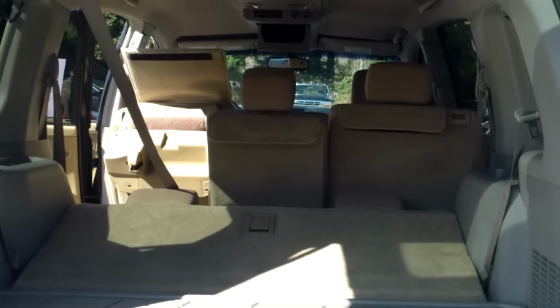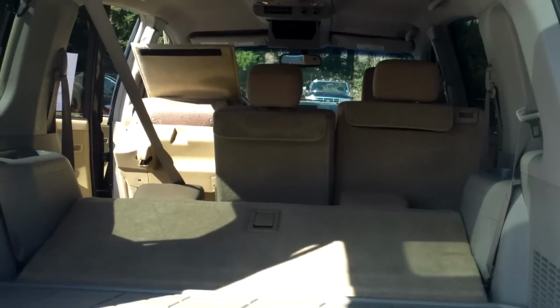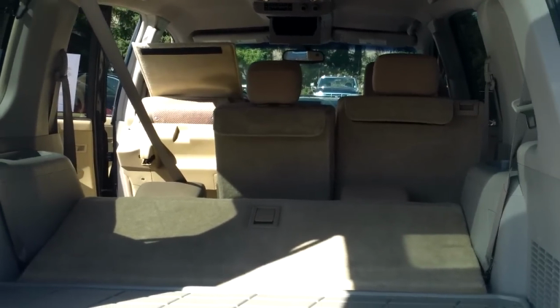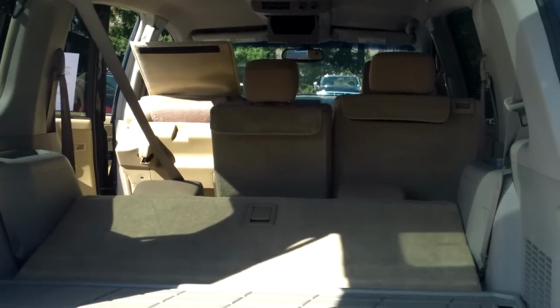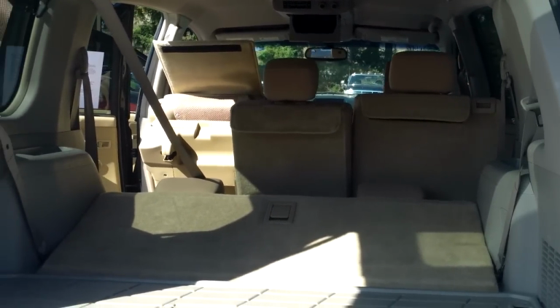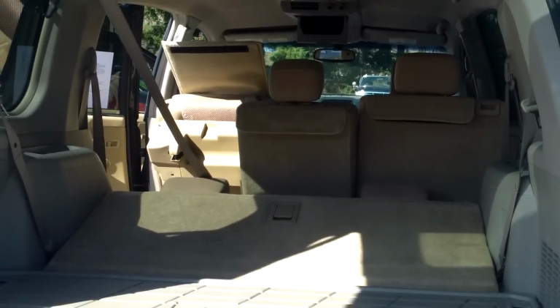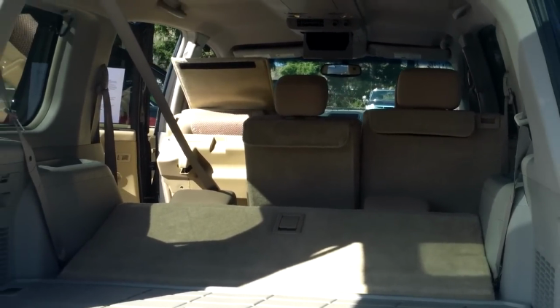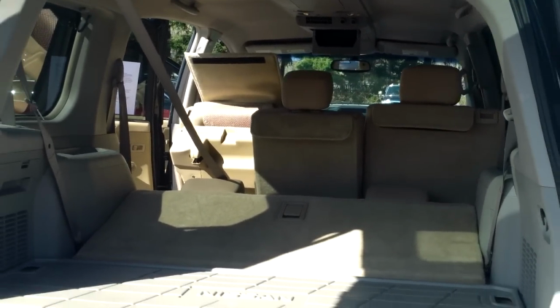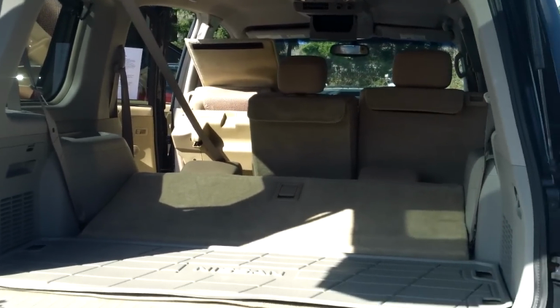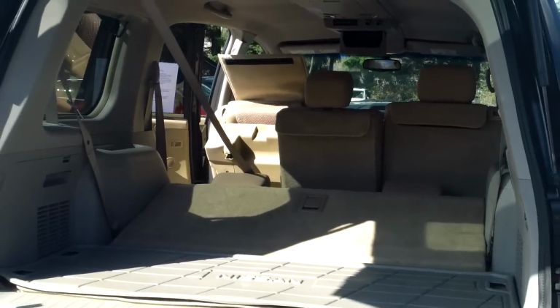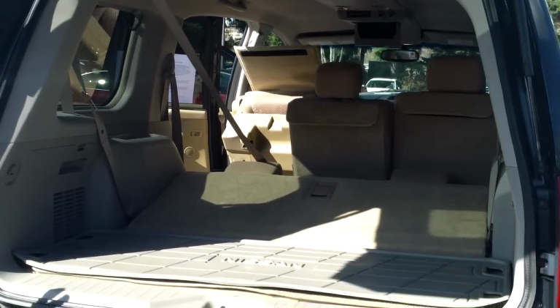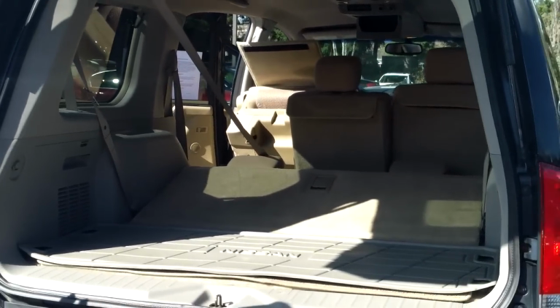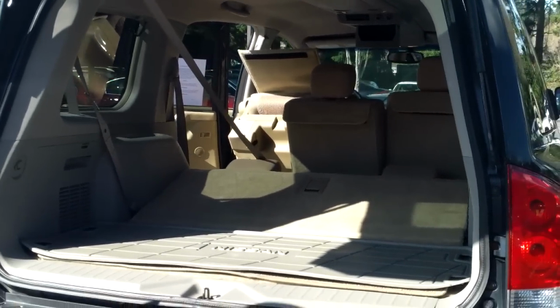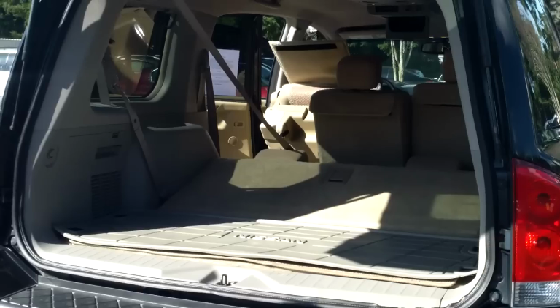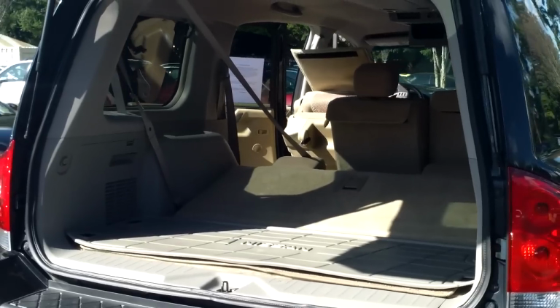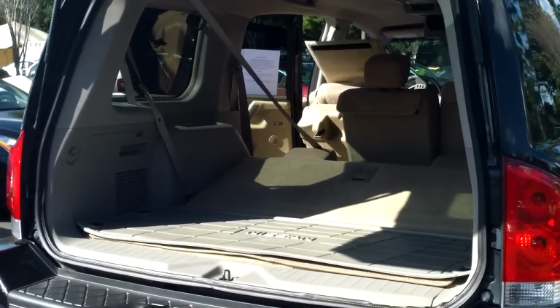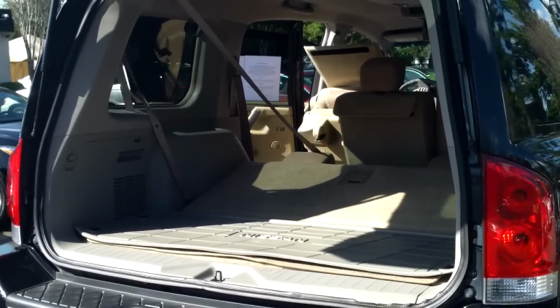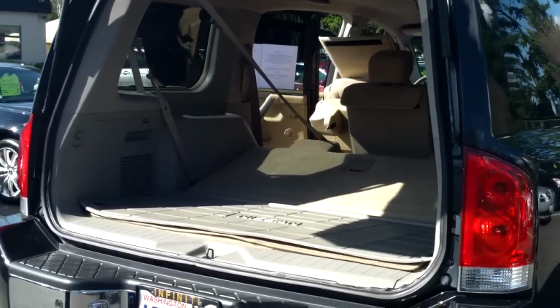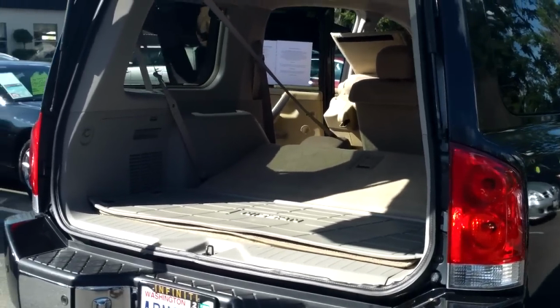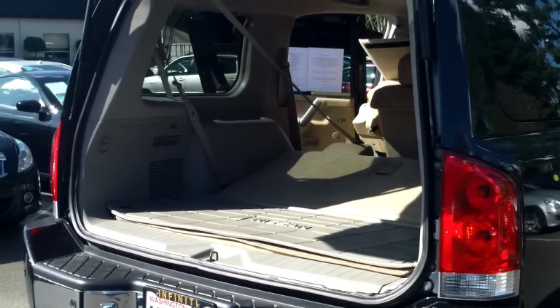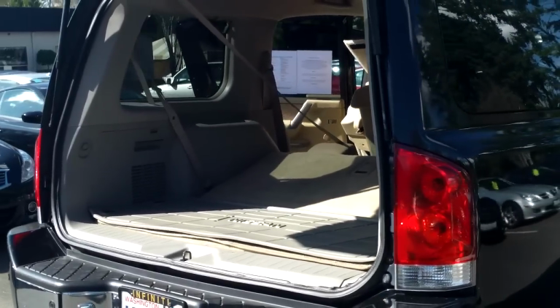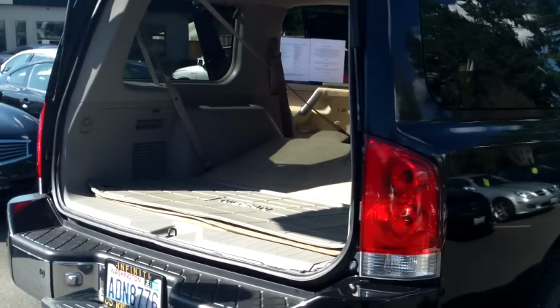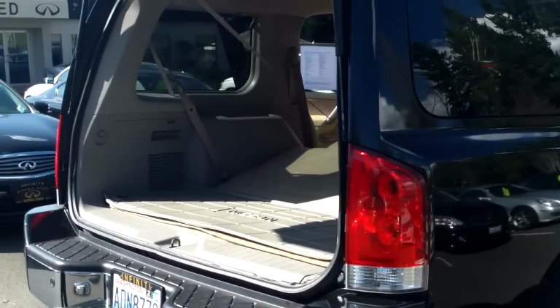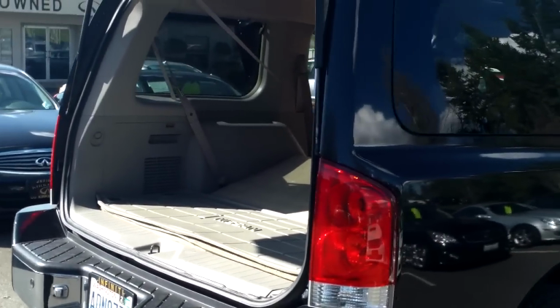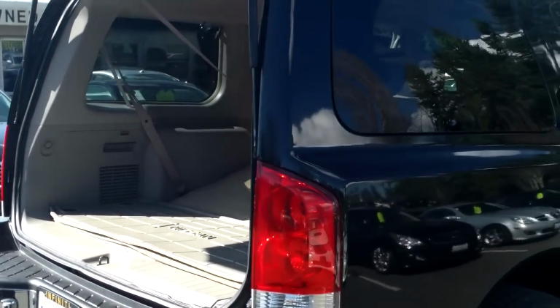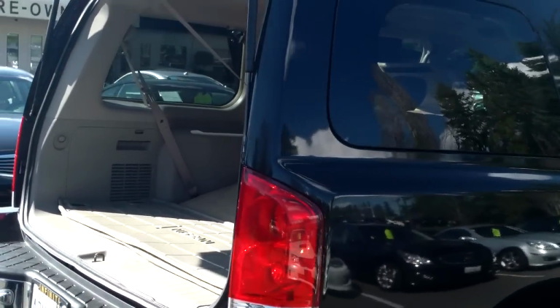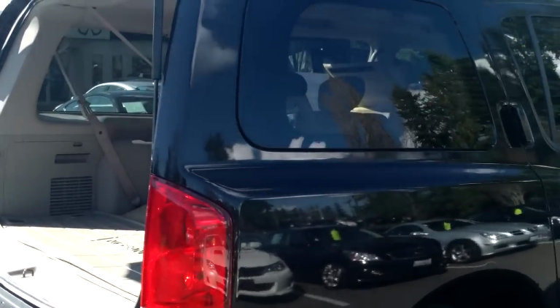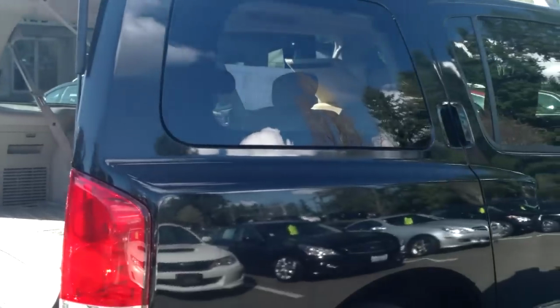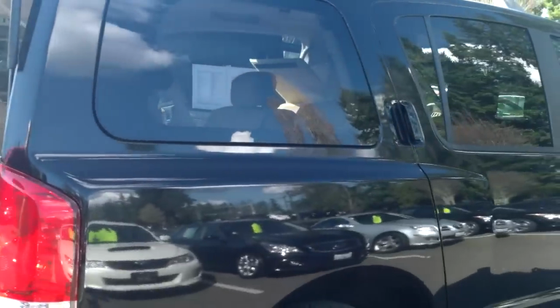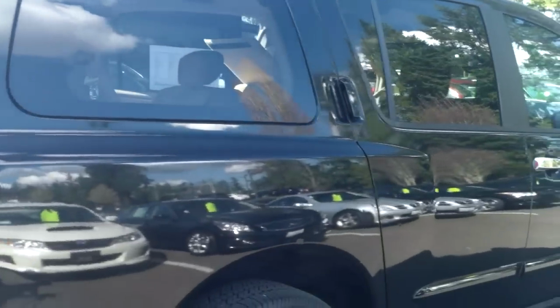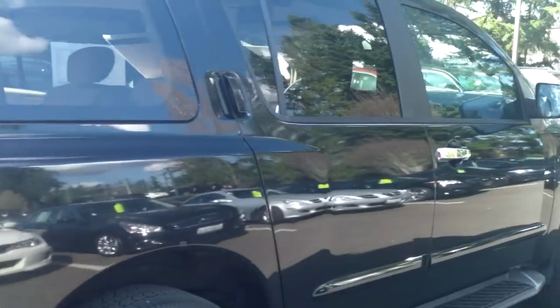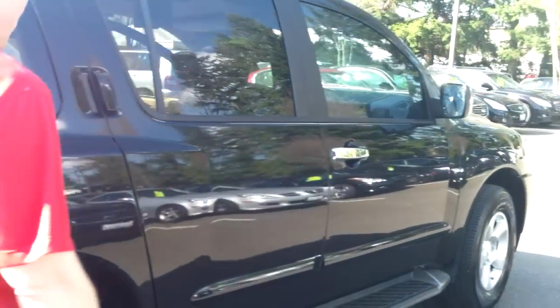Some people can live with seven or eight — they don't have a concern either way. But for people who need eight, they just need eight. The bench seat ones often come at a premium over their seven-seat counterparts. Rear parking sensors.